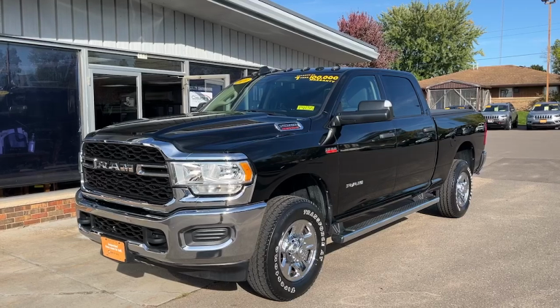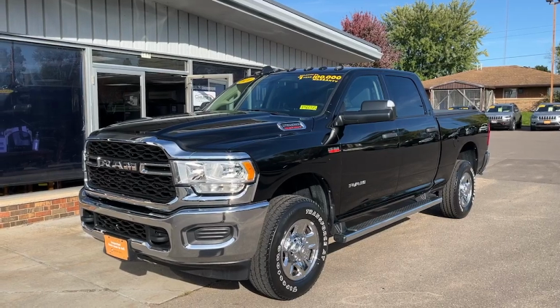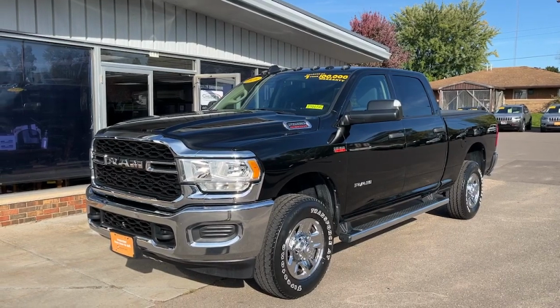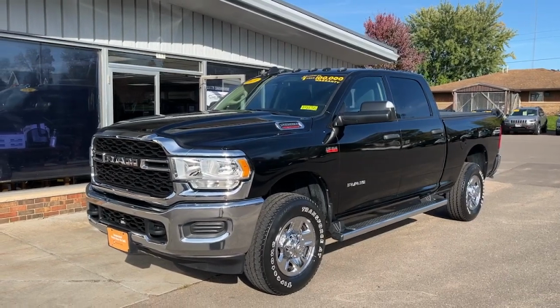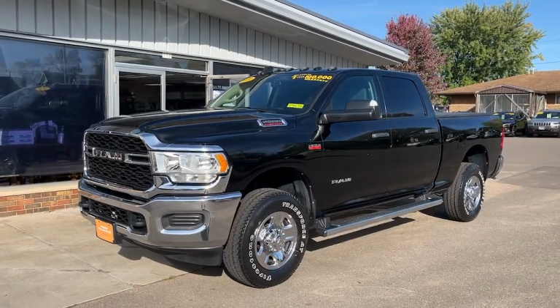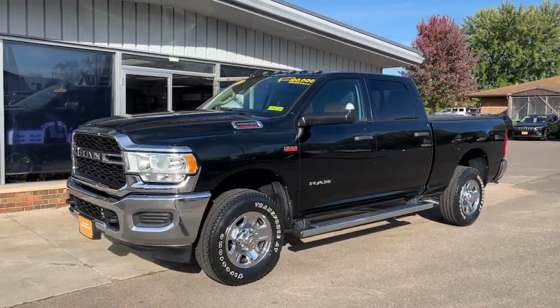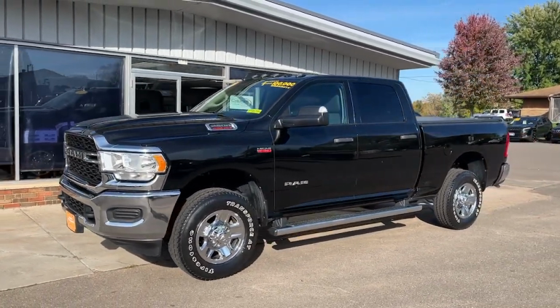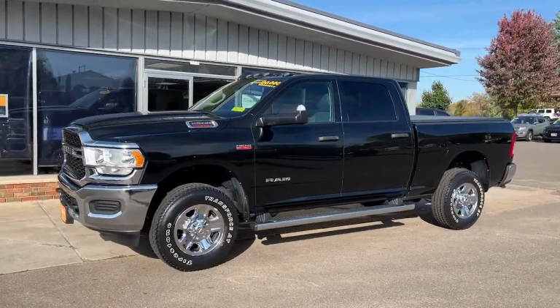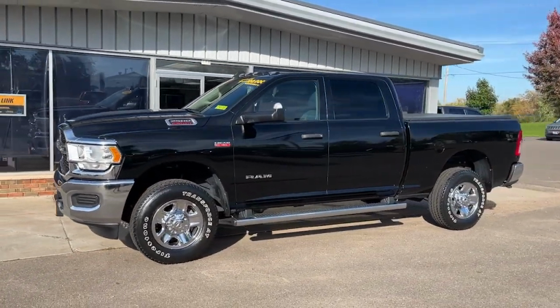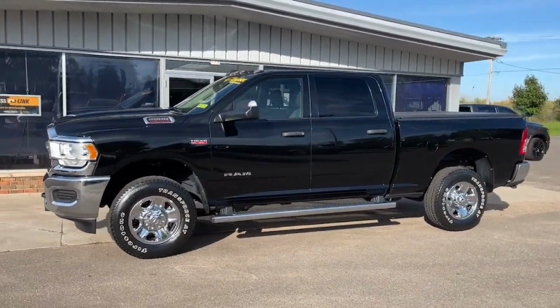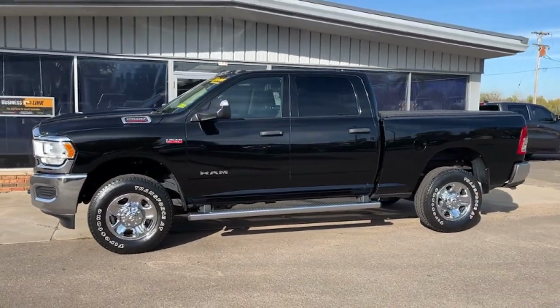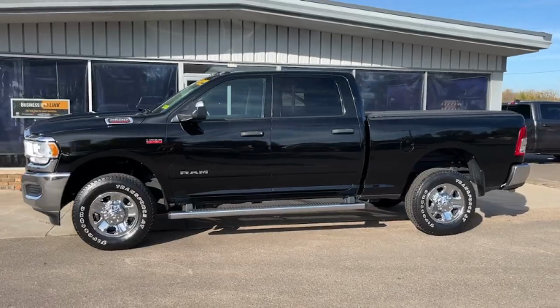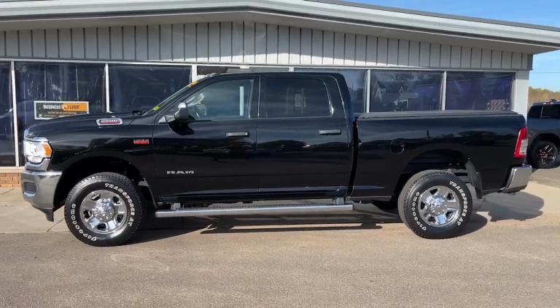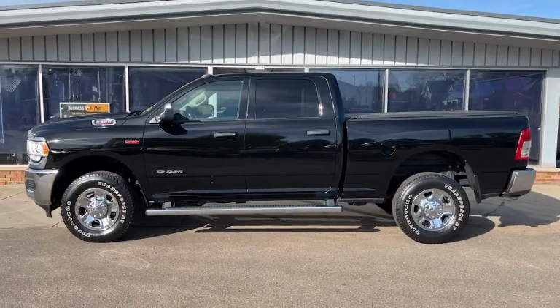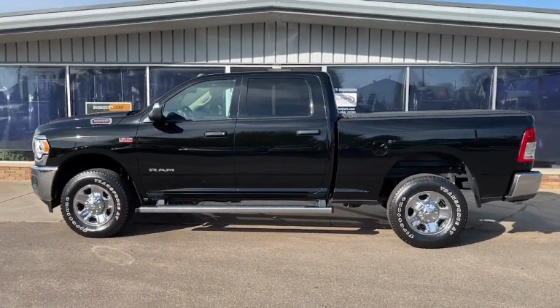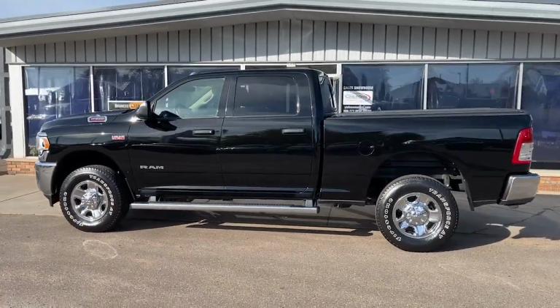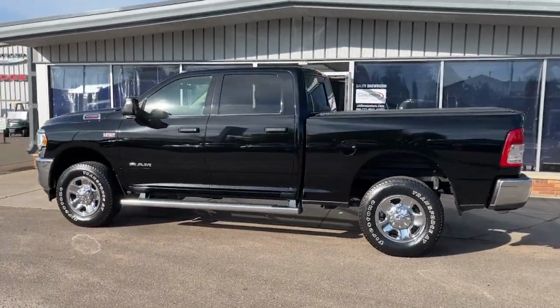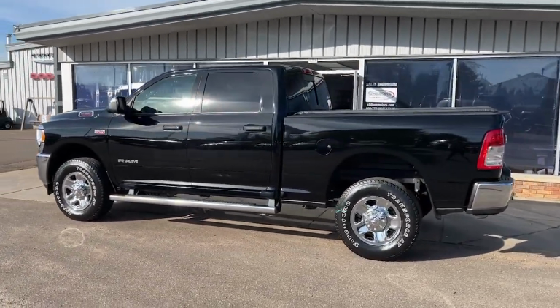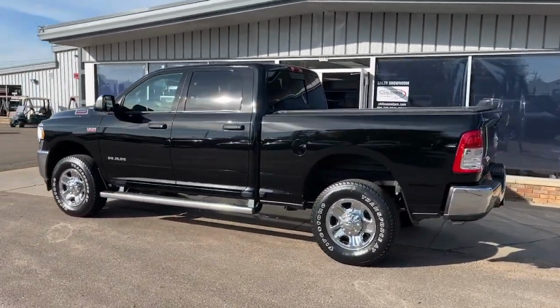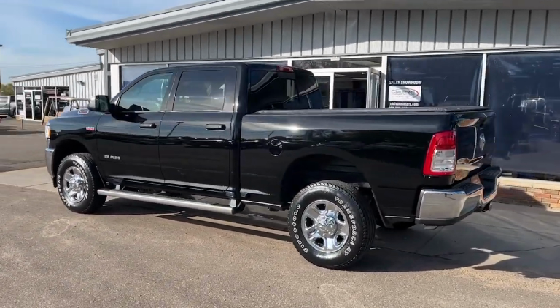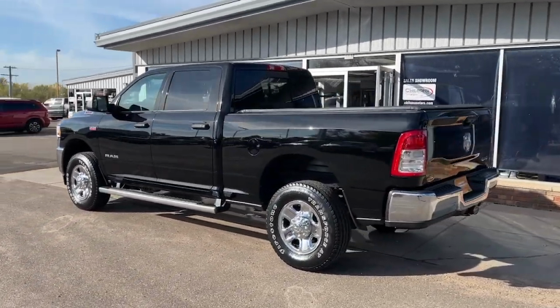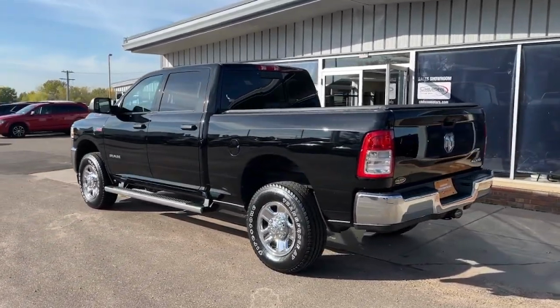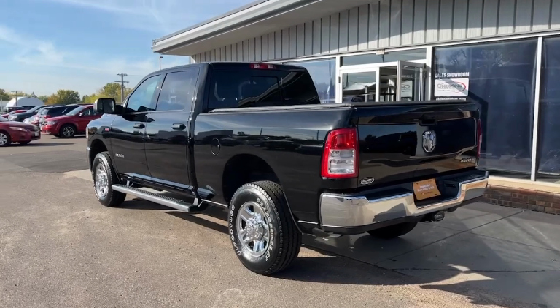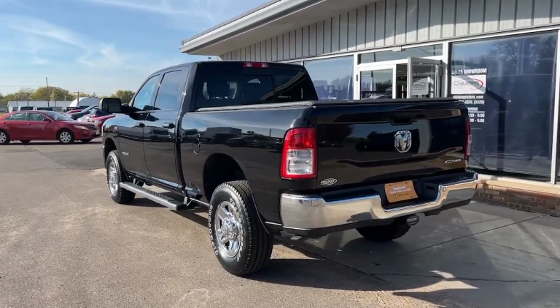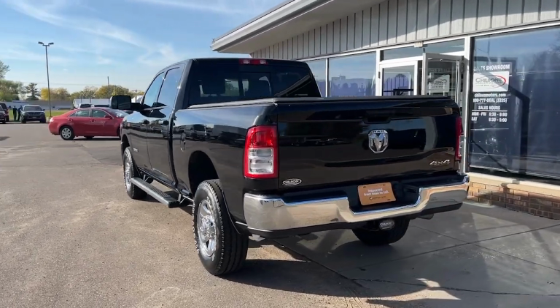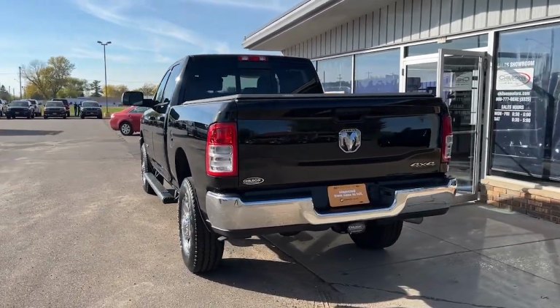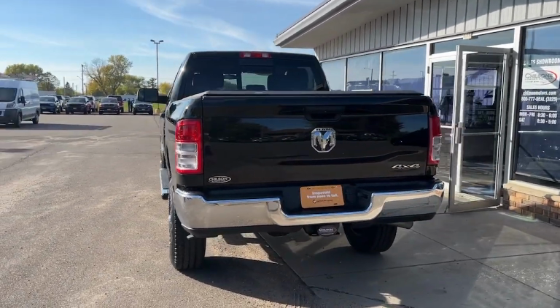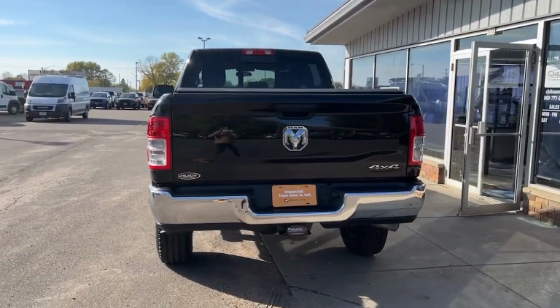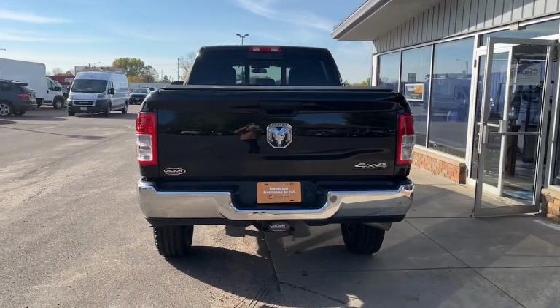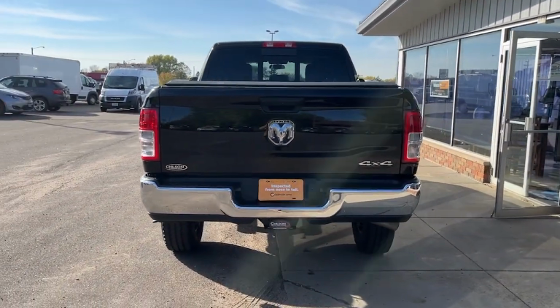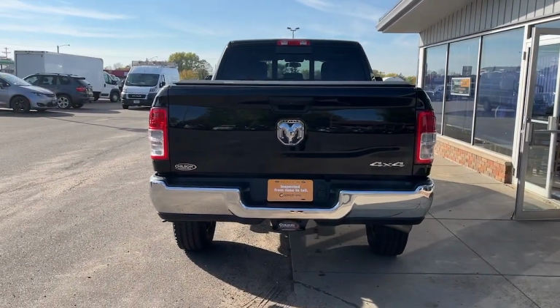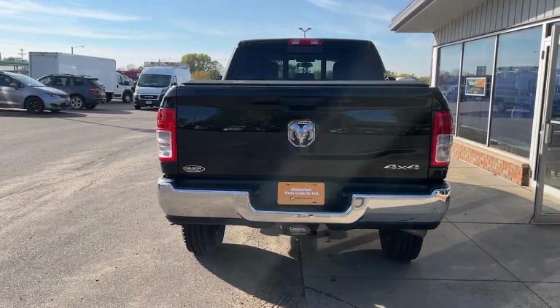This could be the car for you. The 2020 Ram 2500. With less than 15,000 miles on the odometer, this vehicle stands out from the rest. The Ram 2500 has what it takes to get the big jobs done right.